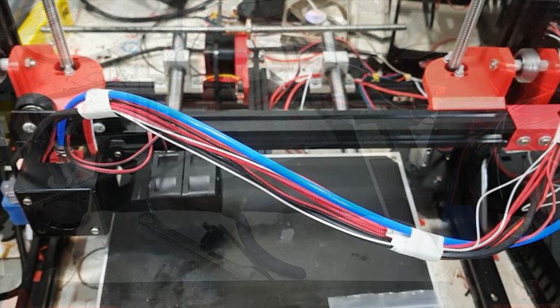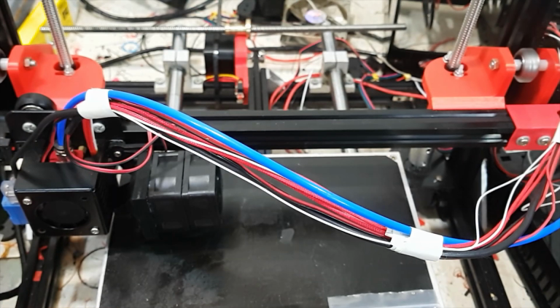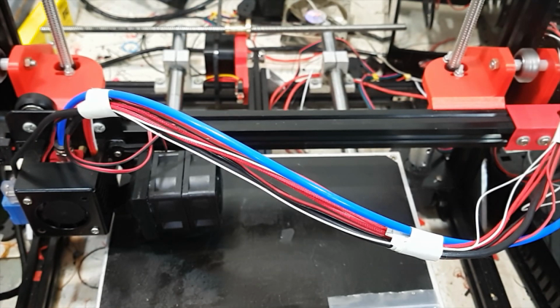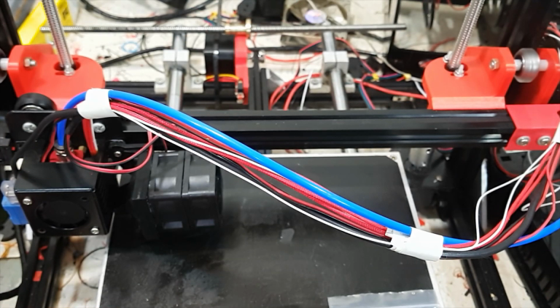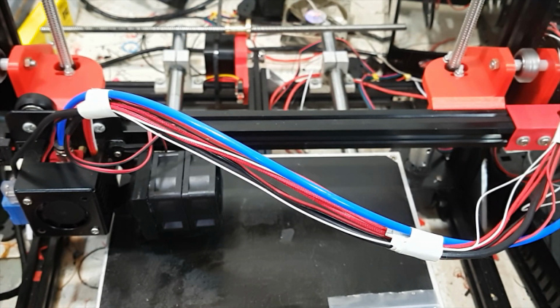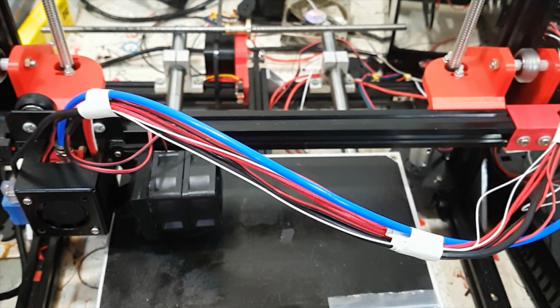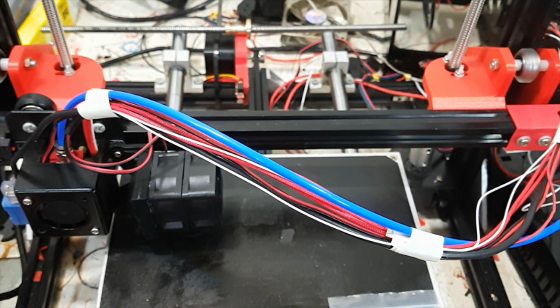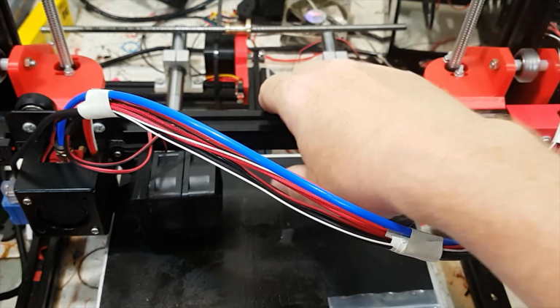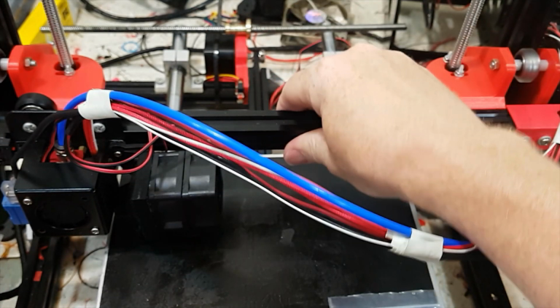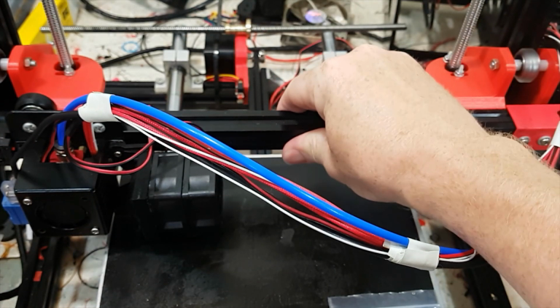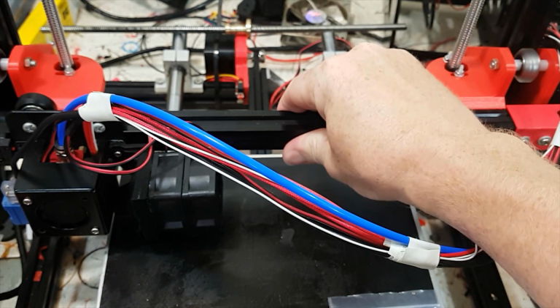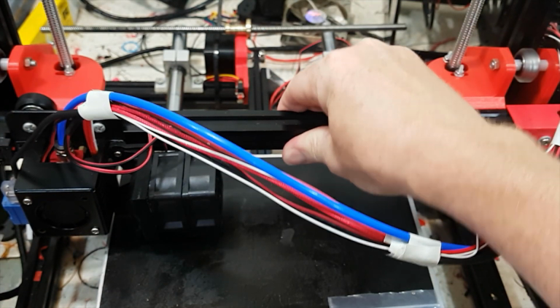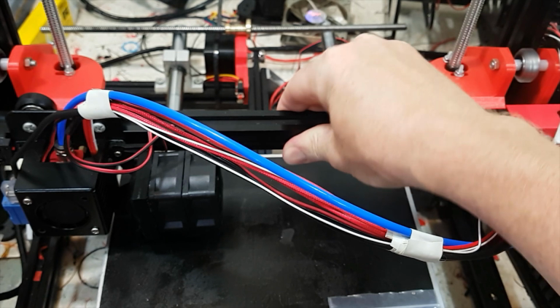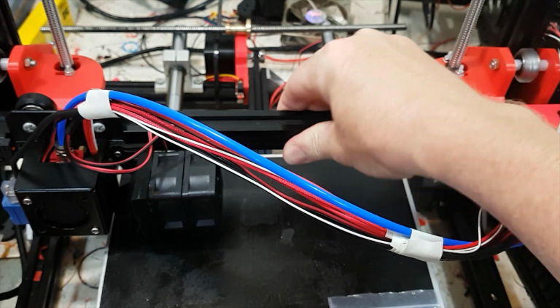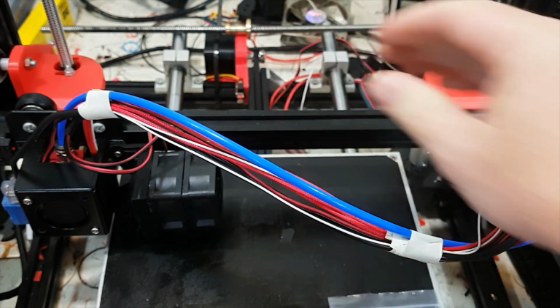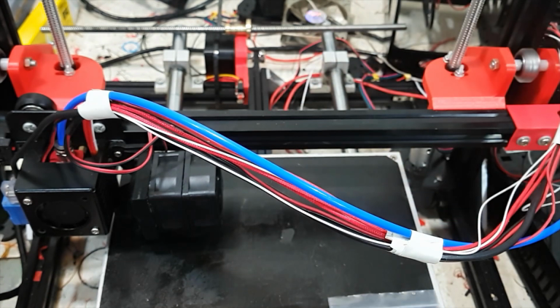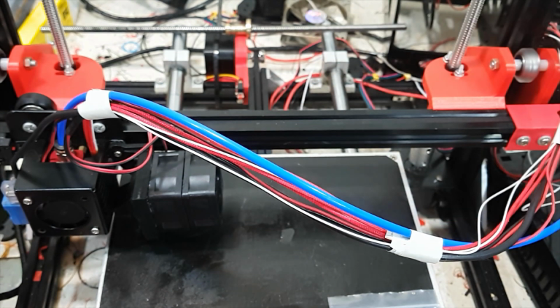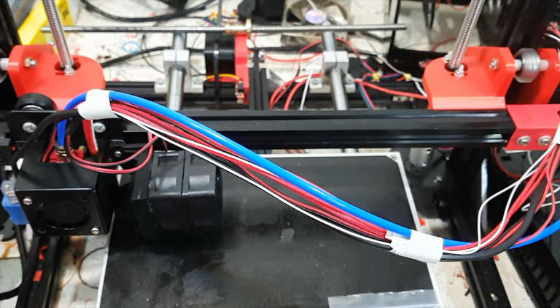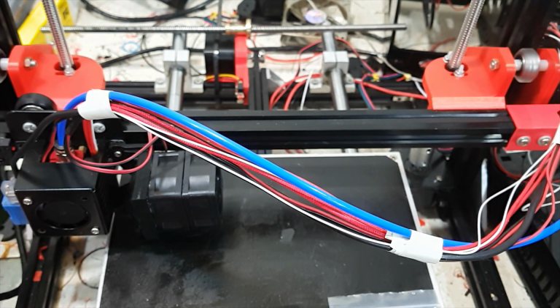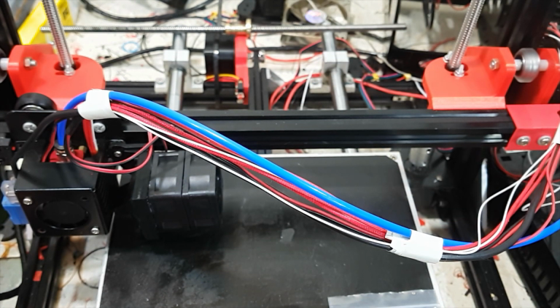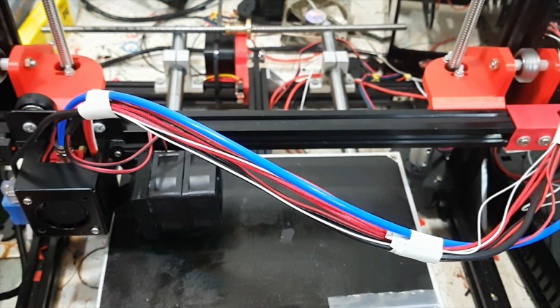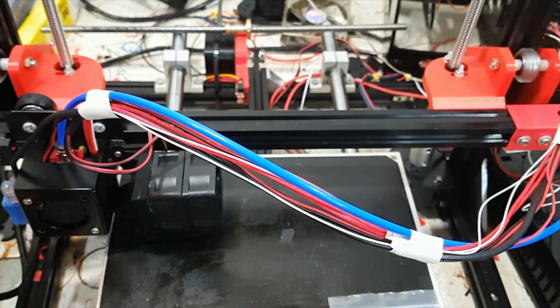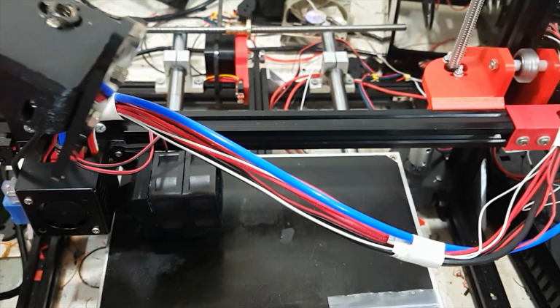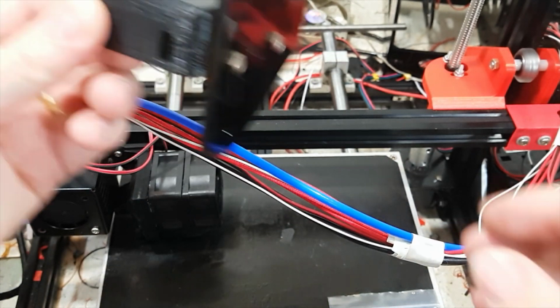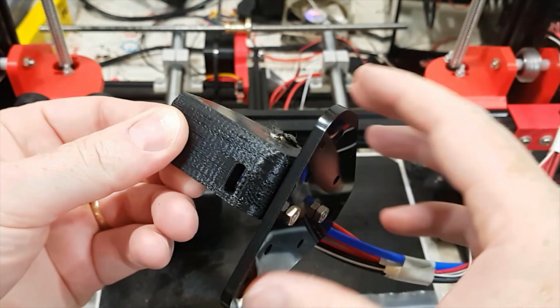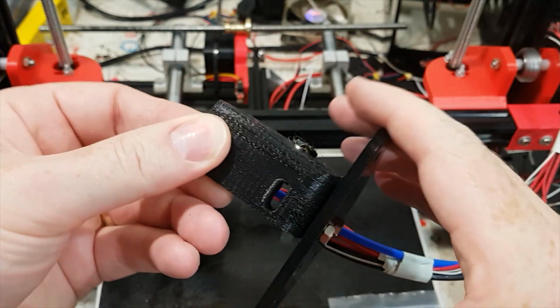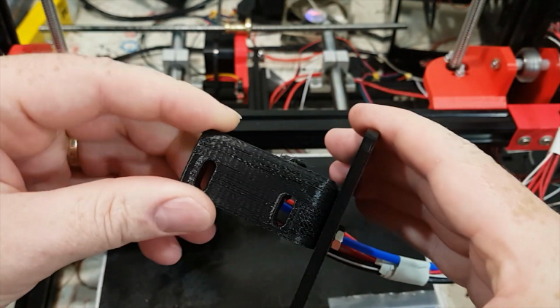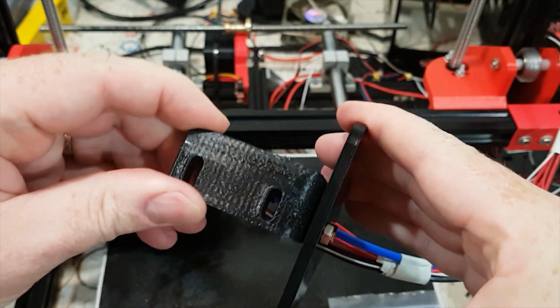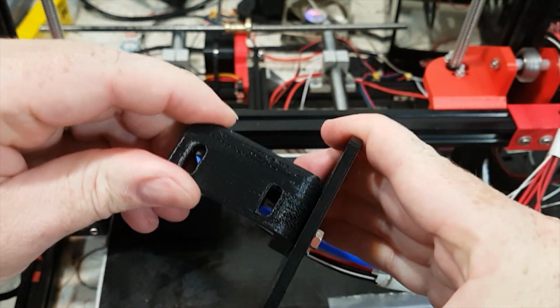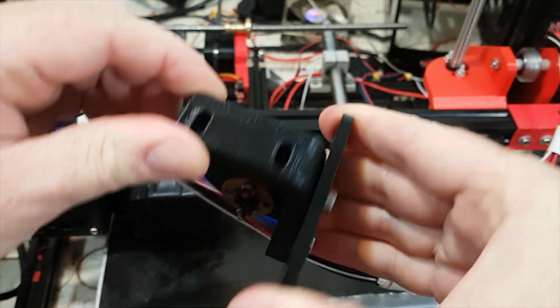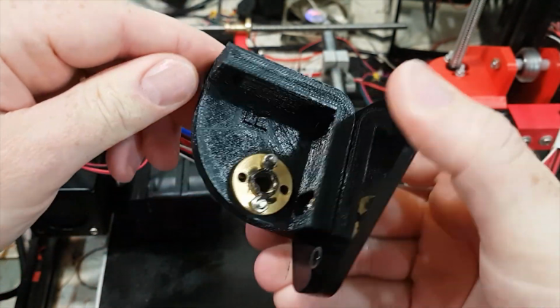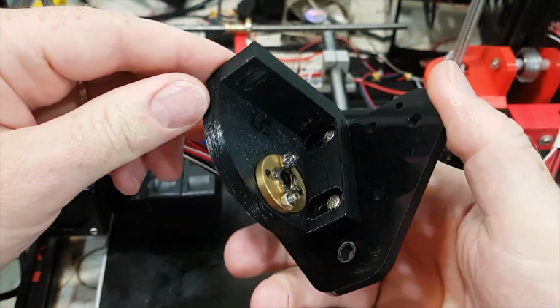Okay, it's all put together now and it is so much better than it was before. Part of that improvement is because the original 3D printed parts were just horribly printed and flexible.